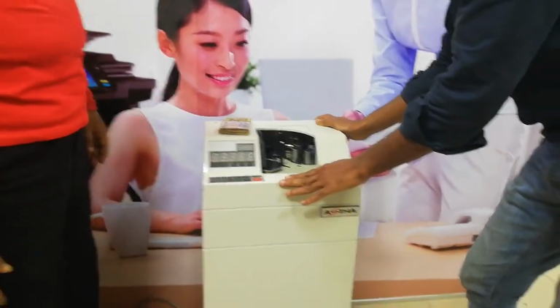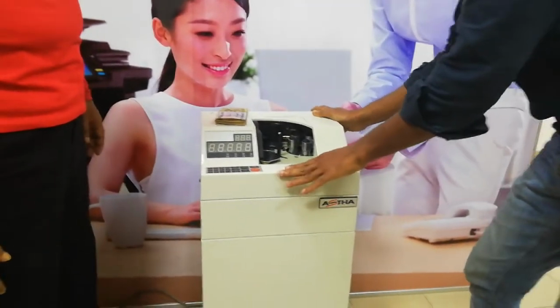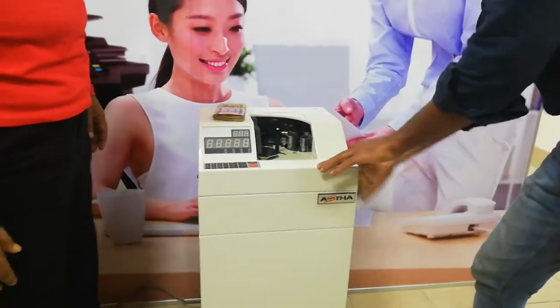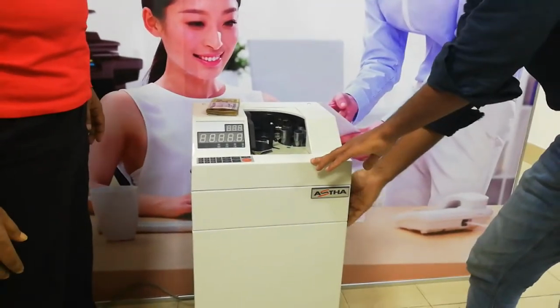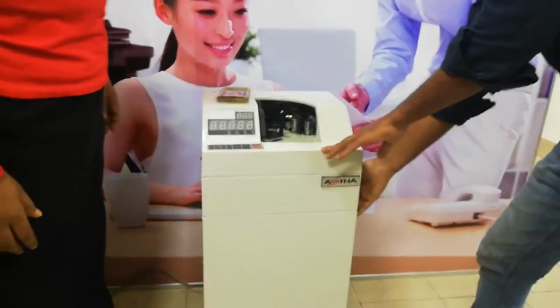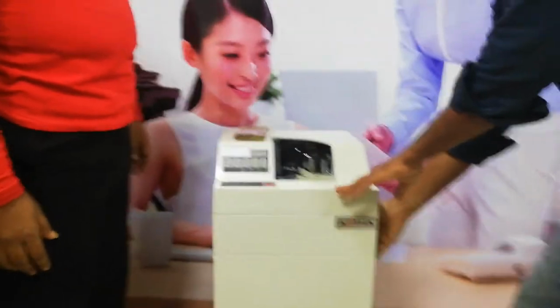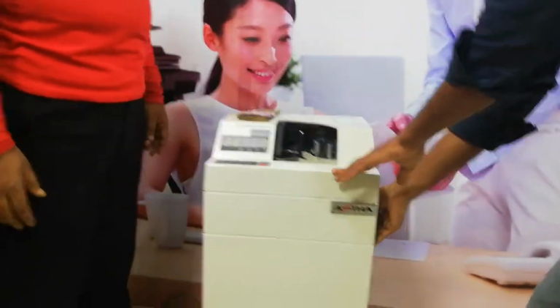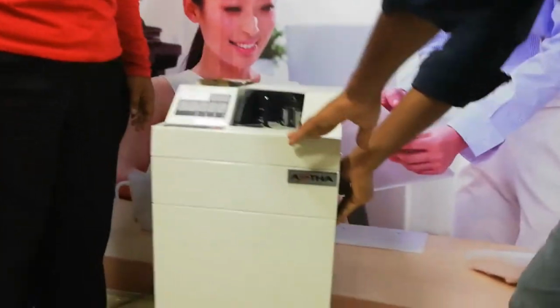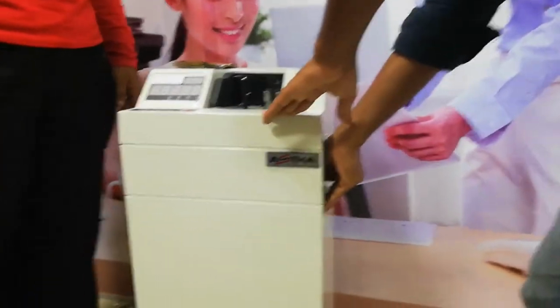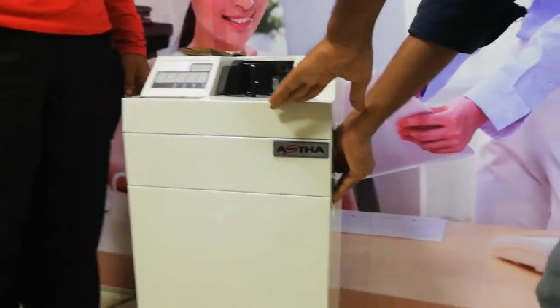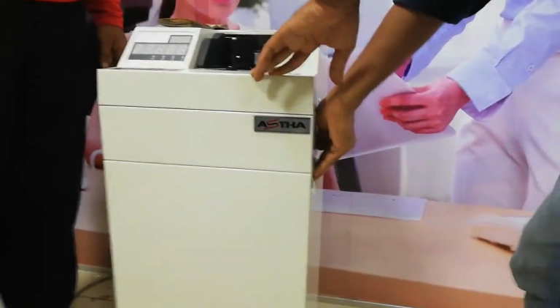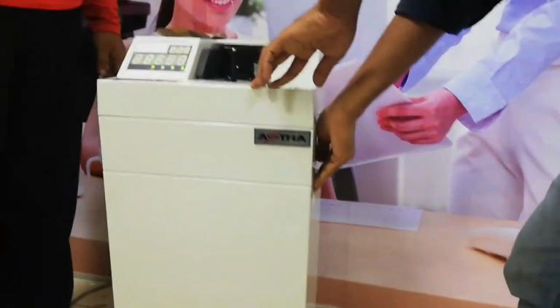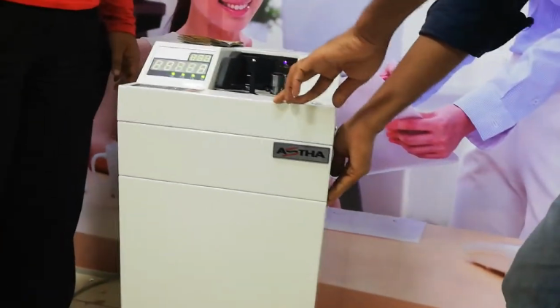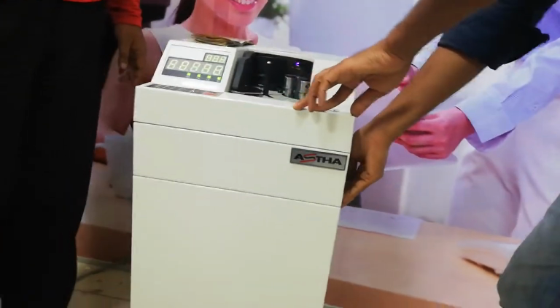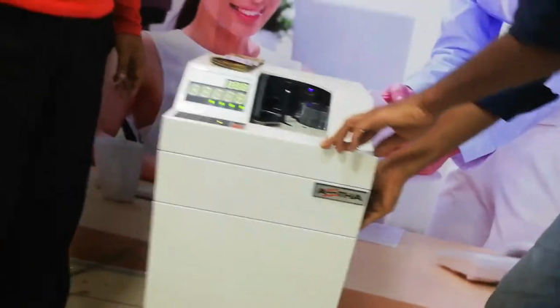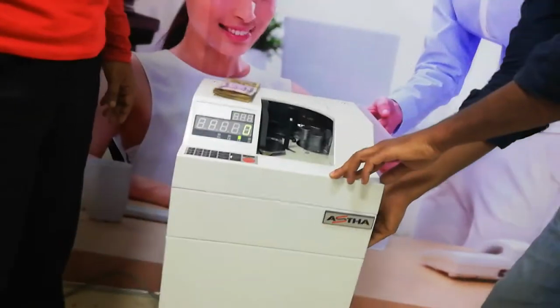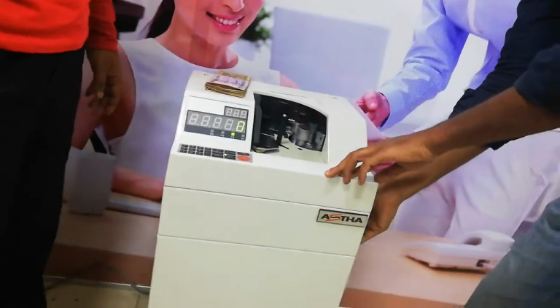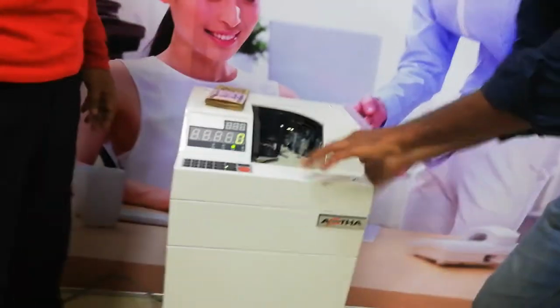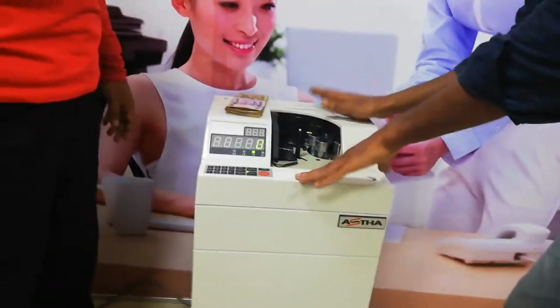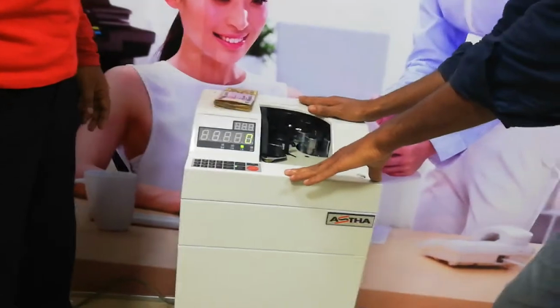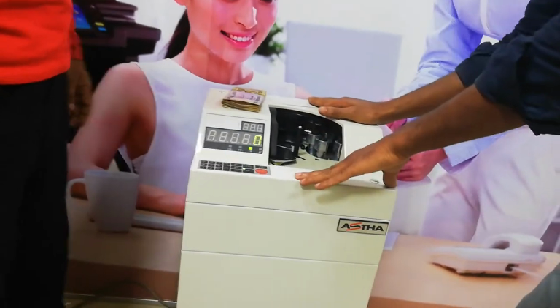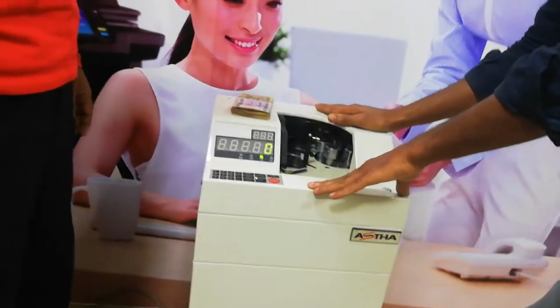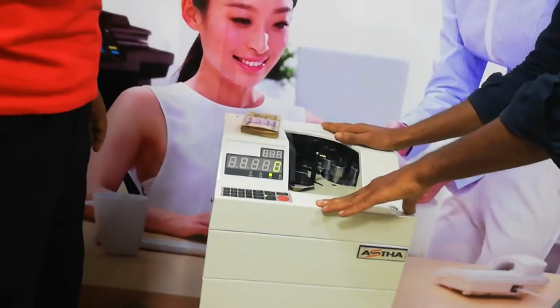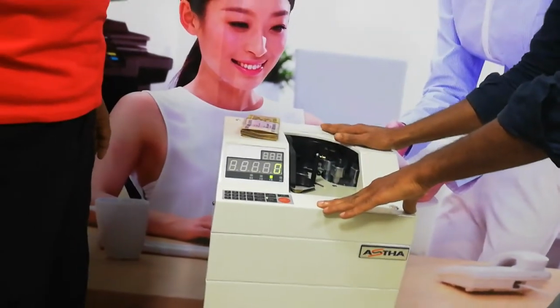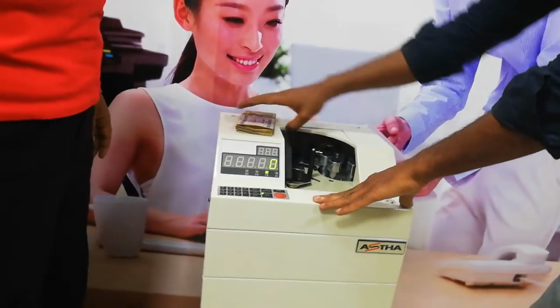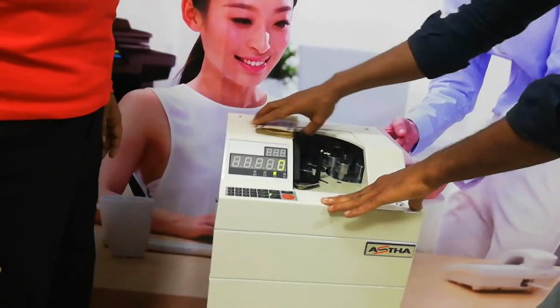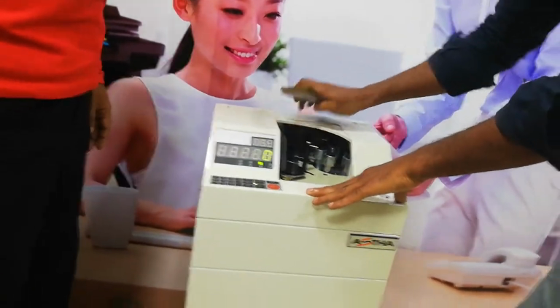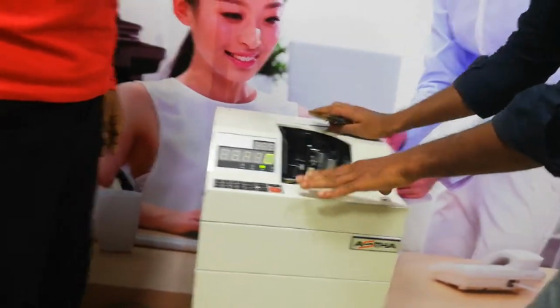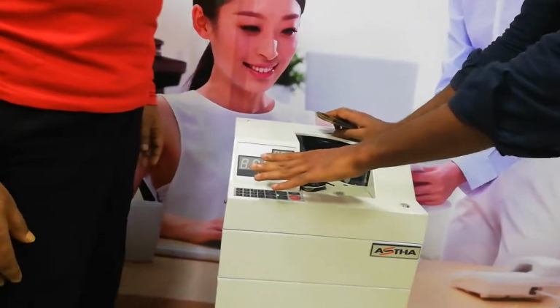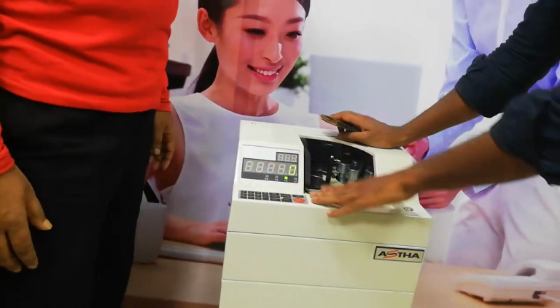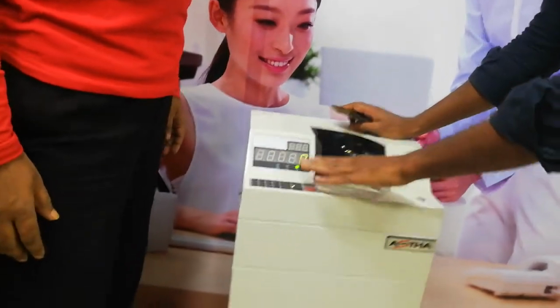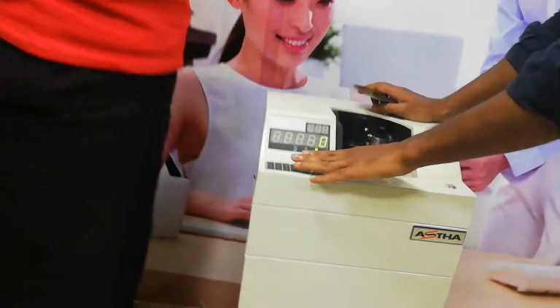This is the main switch. I am going to switch it off, then switch it on. The machine is on. Ready mode.